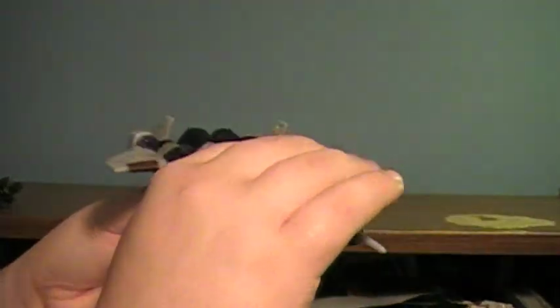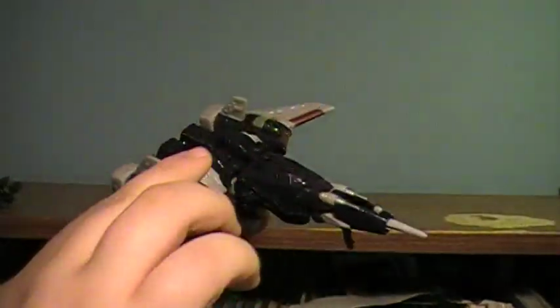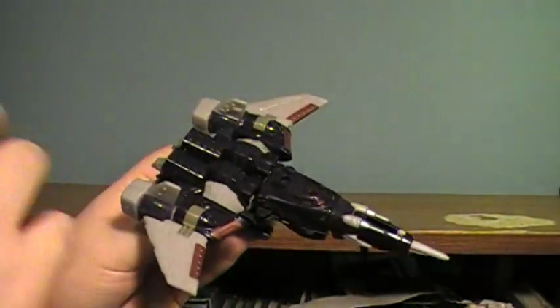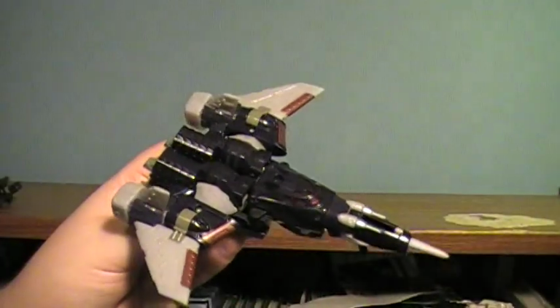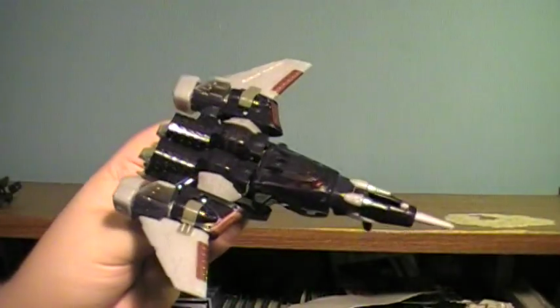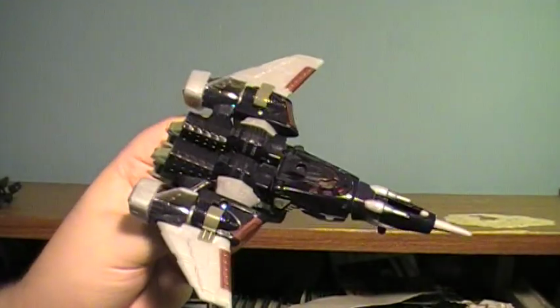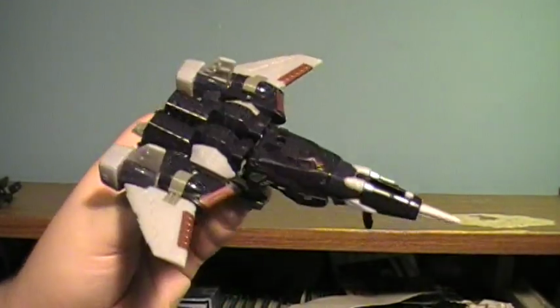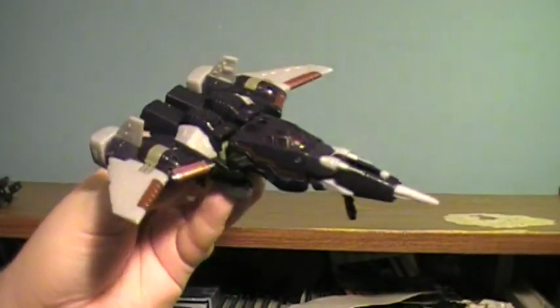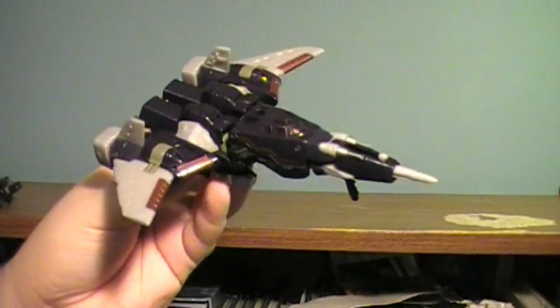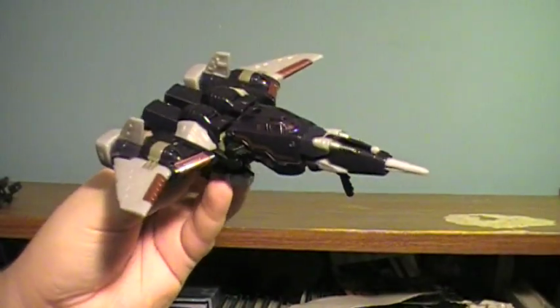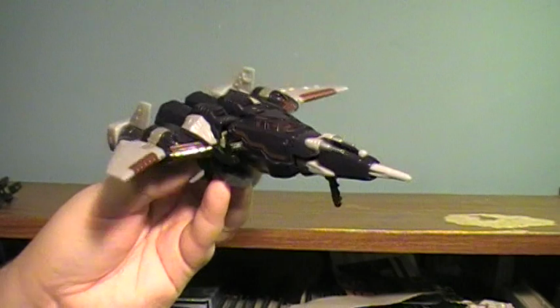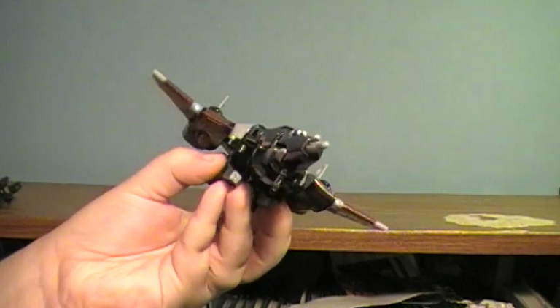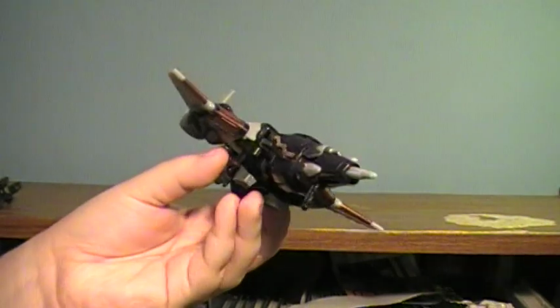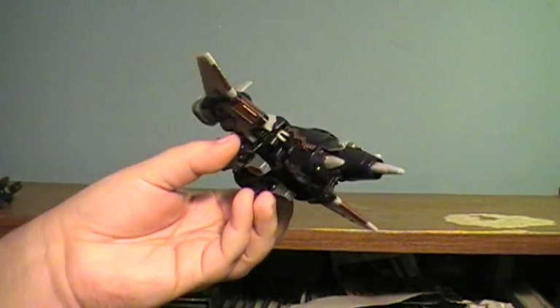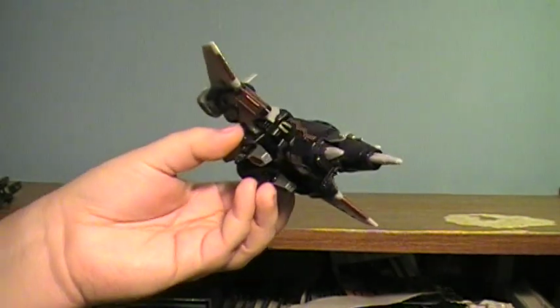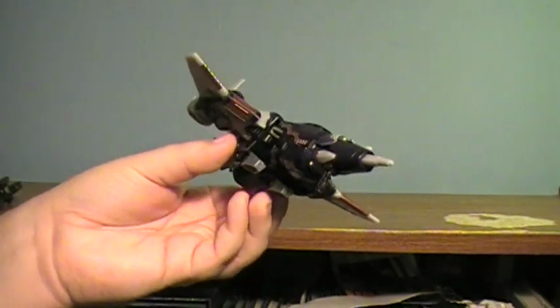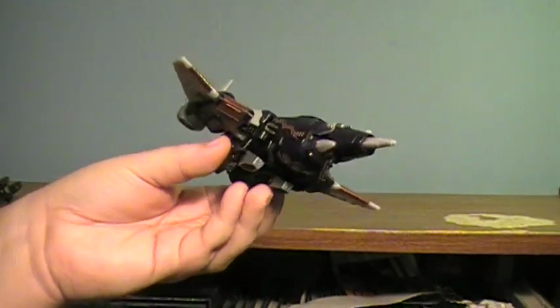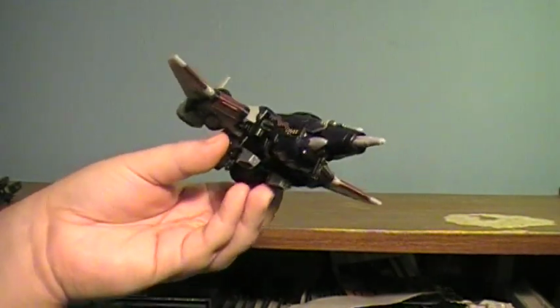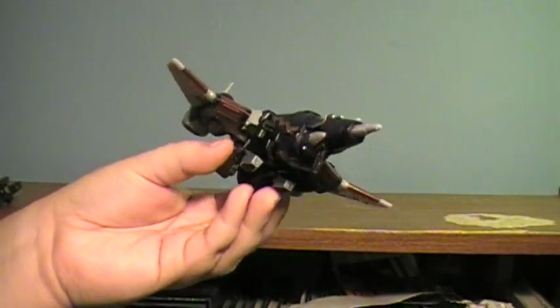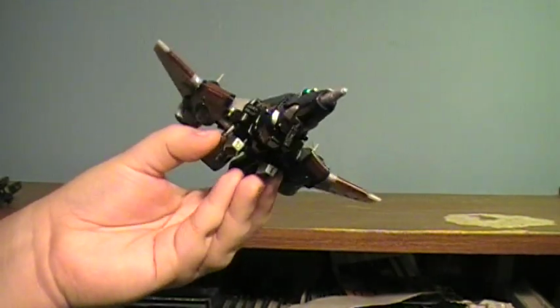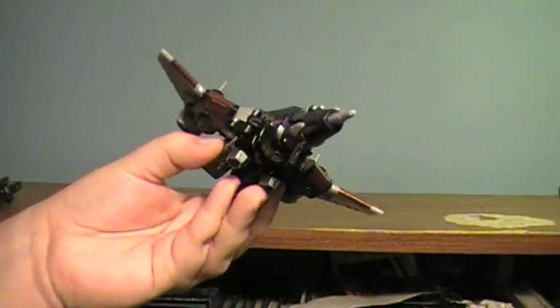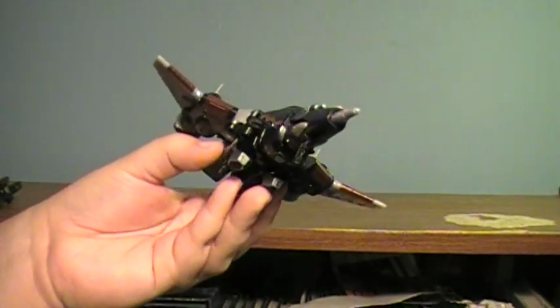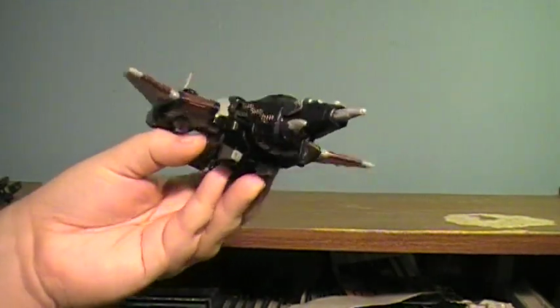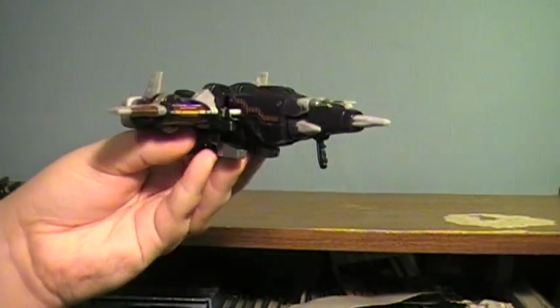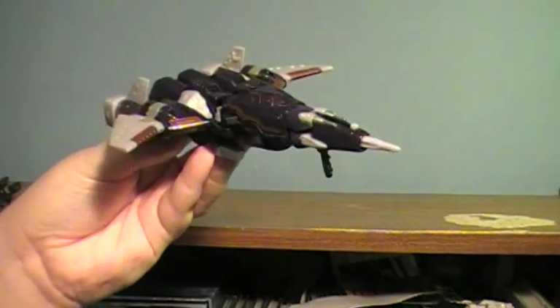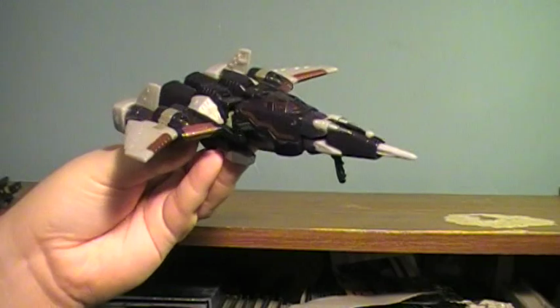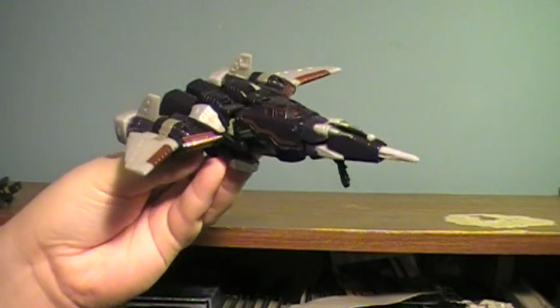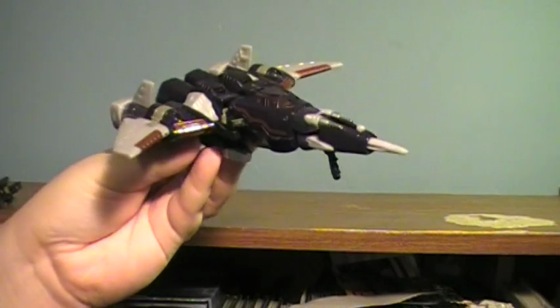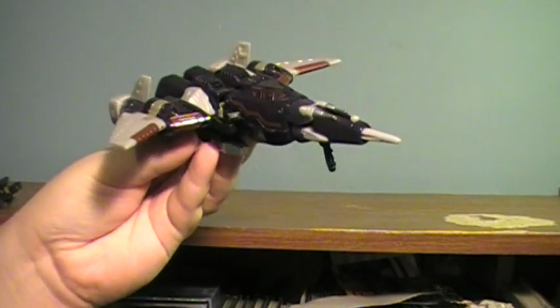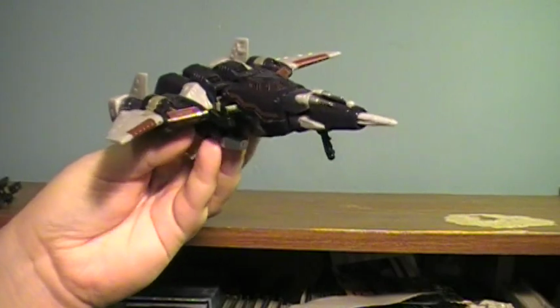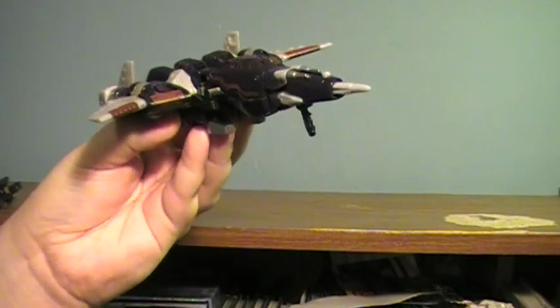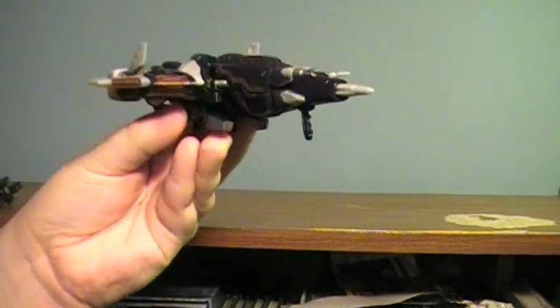In my opinion, this is one of those figures where it is a true update to a G1 Classic. Others like that would be Inferno — I think Inferno is a fantastic update, and I plan to do him very shortly.